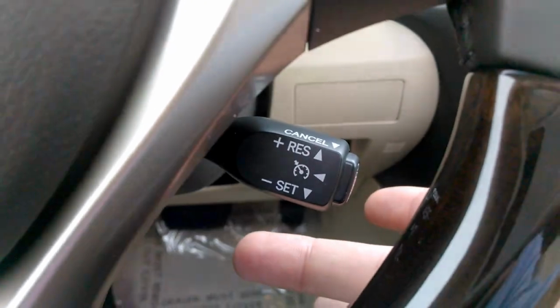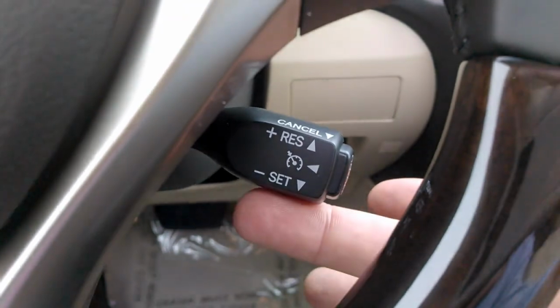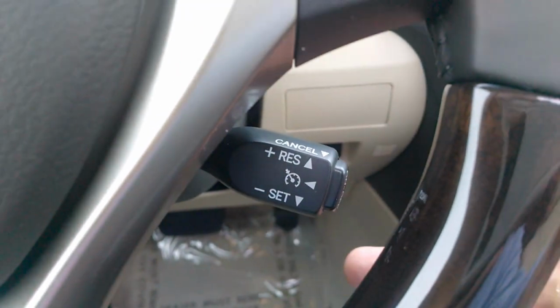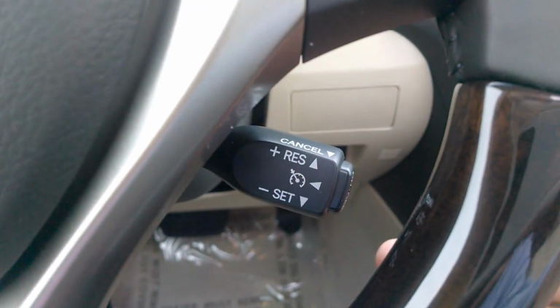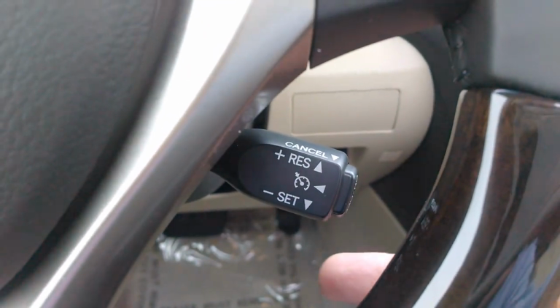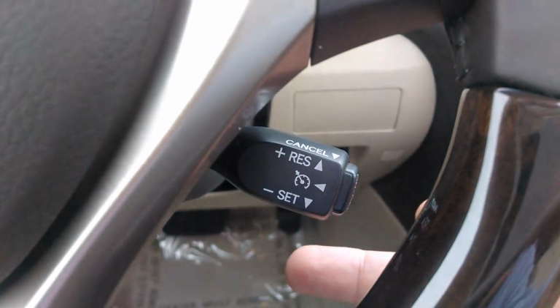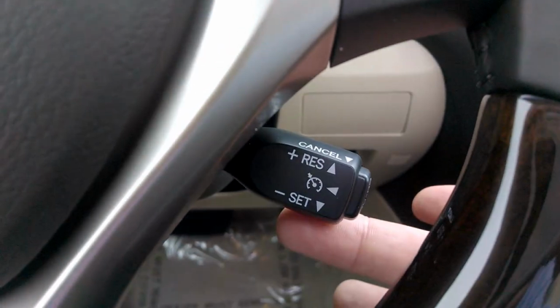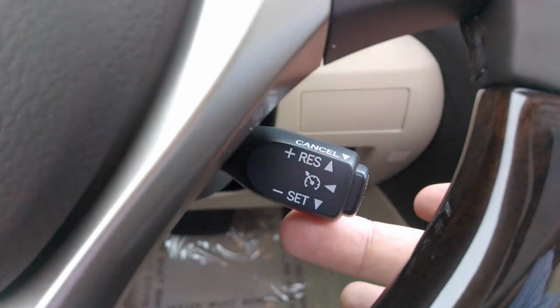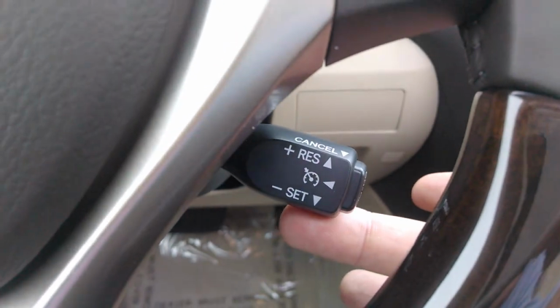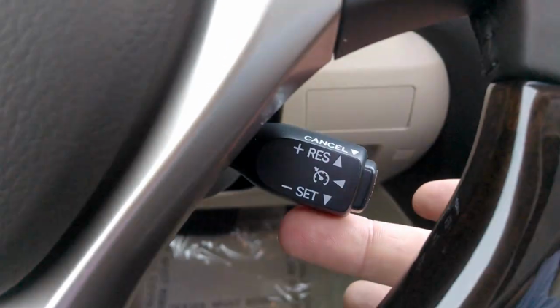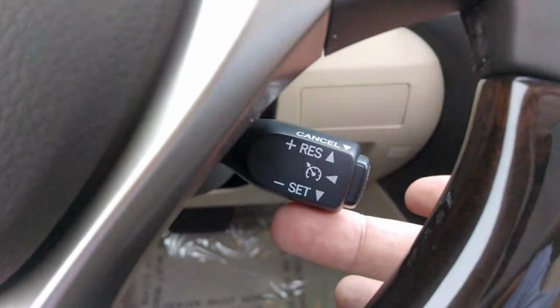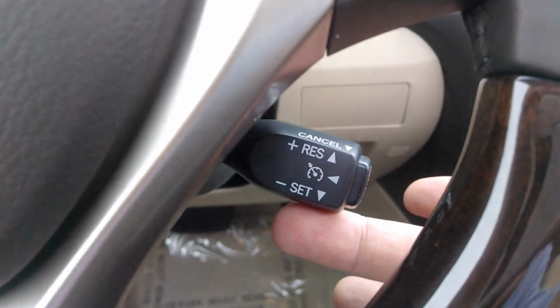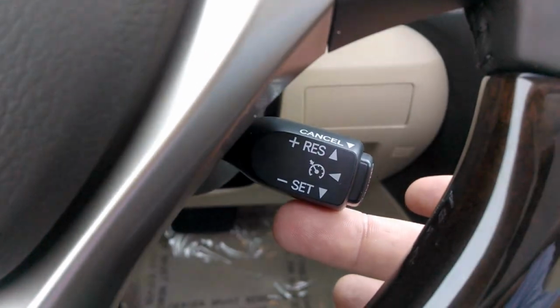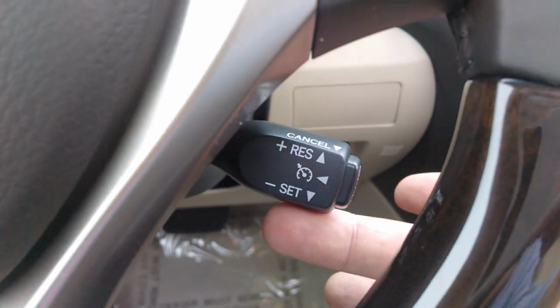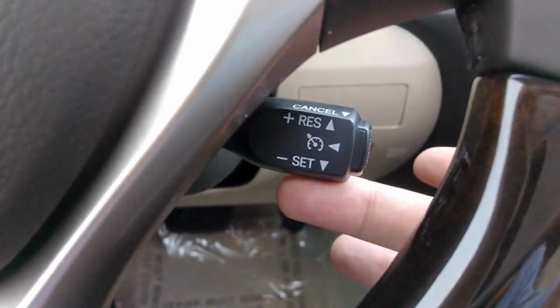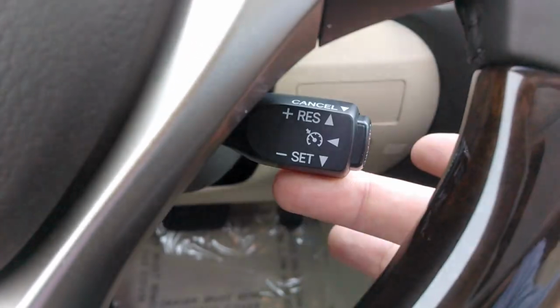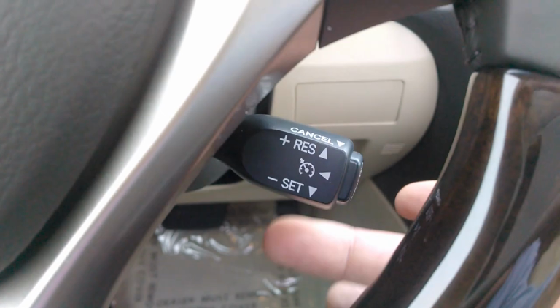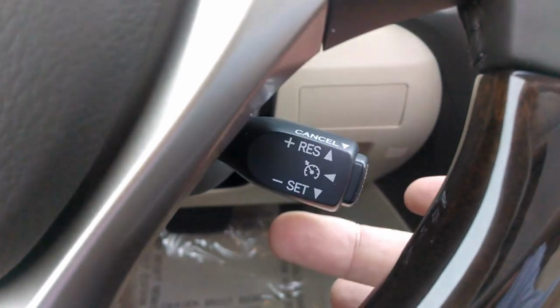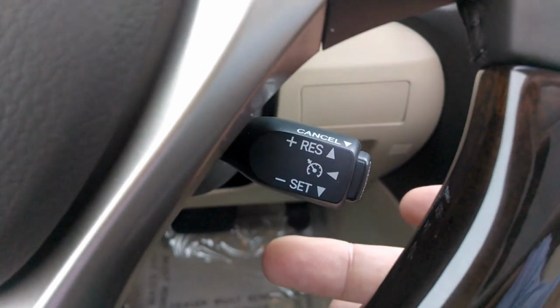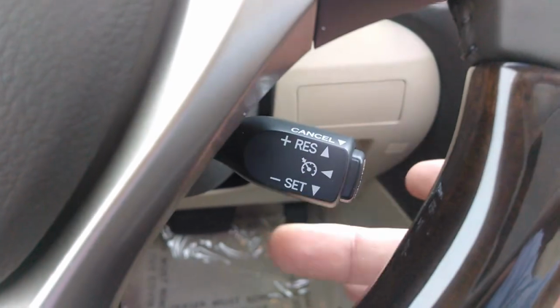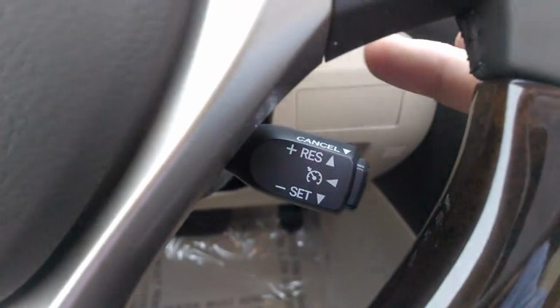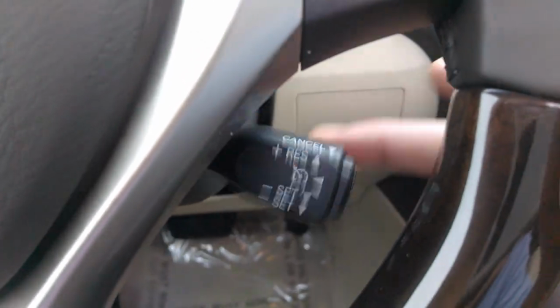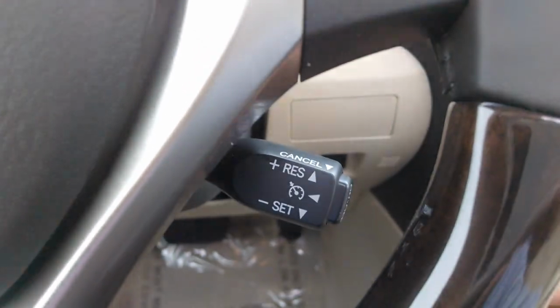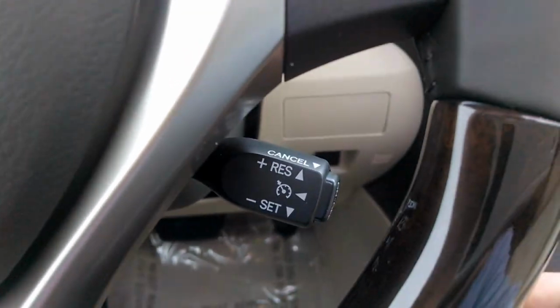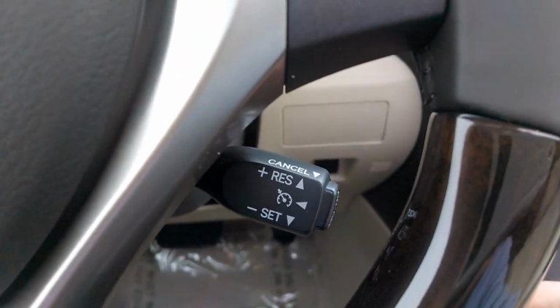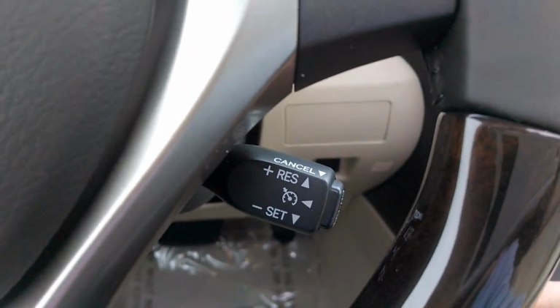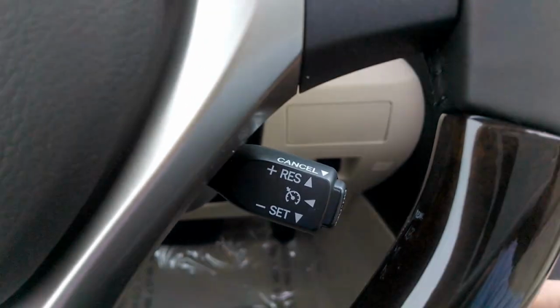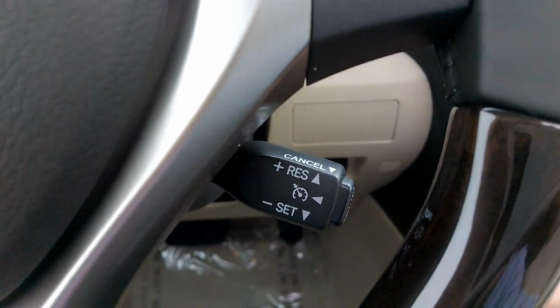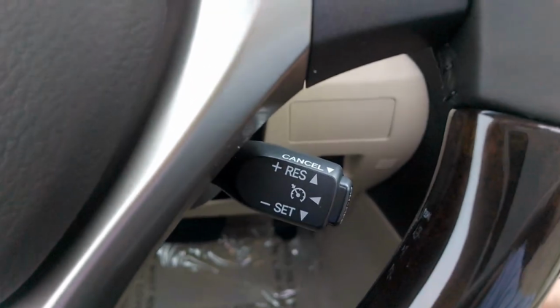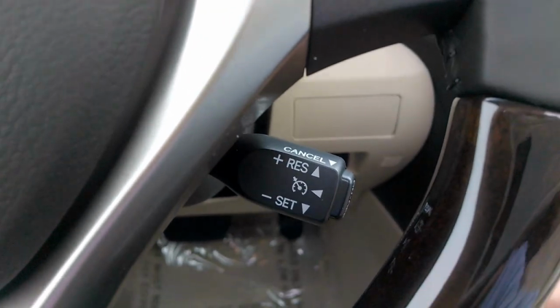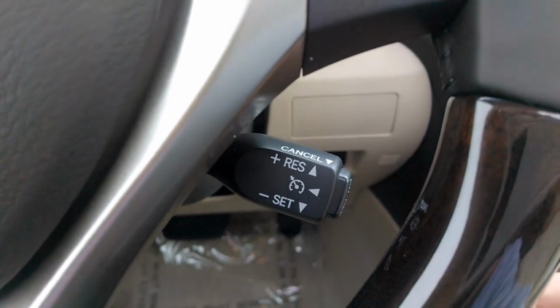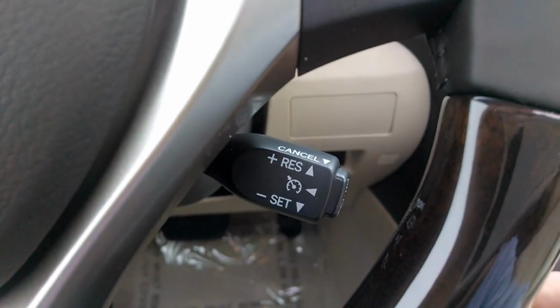So let's say I'm riding down the road, I'm cruising at 60 and I want to get up to 65. I can go 1, 2, 3, 4, 5 — set. And it will set it at 65 miles per hour.